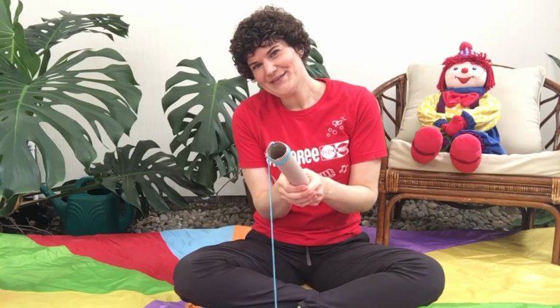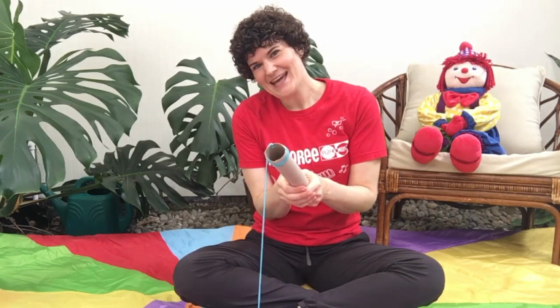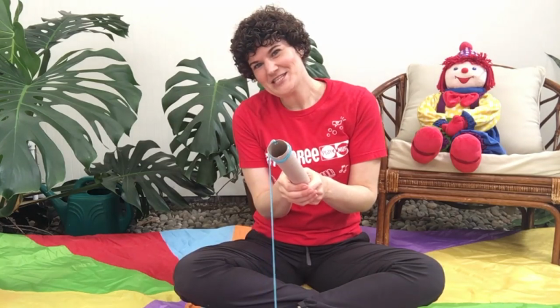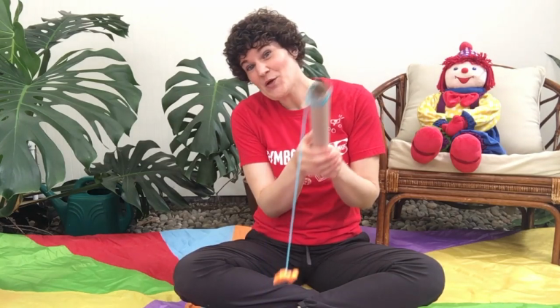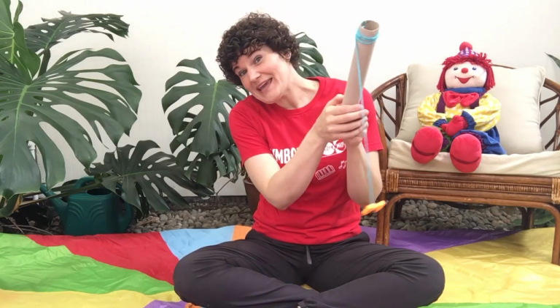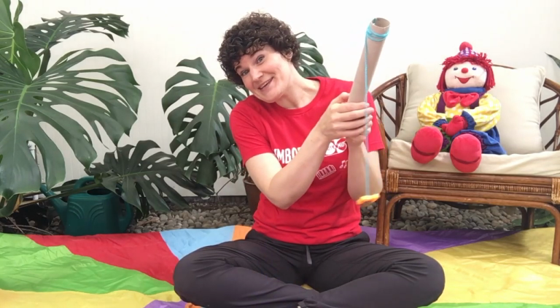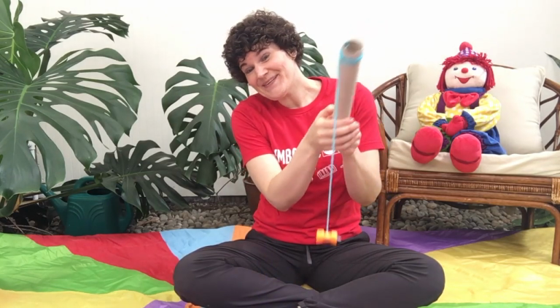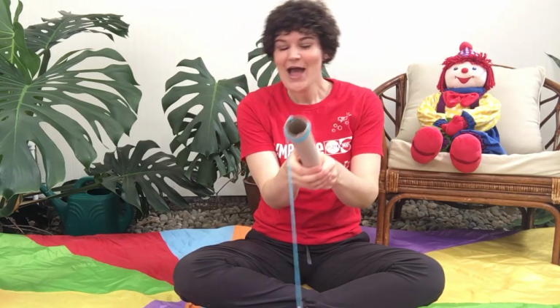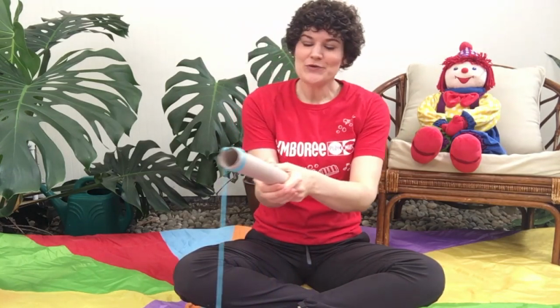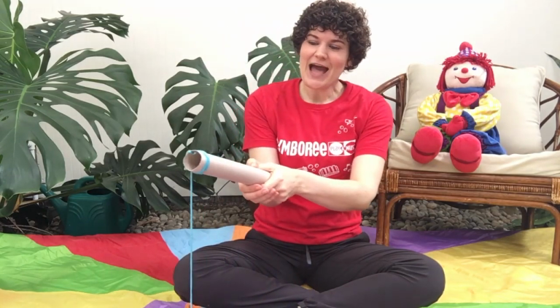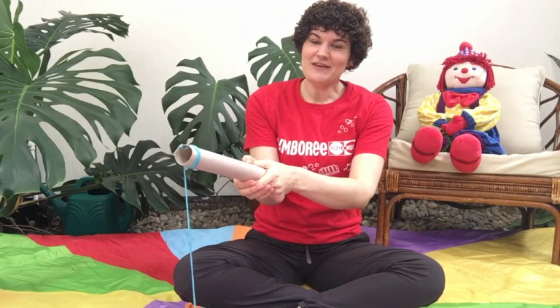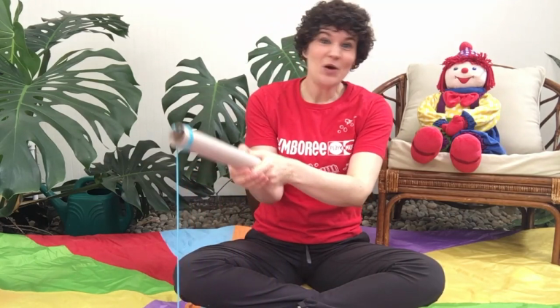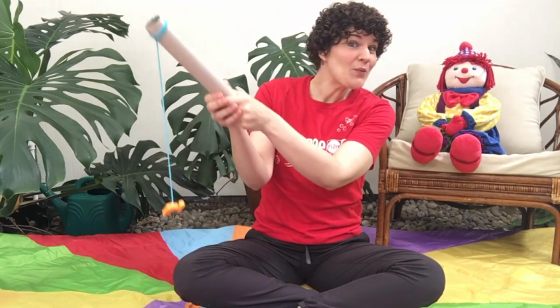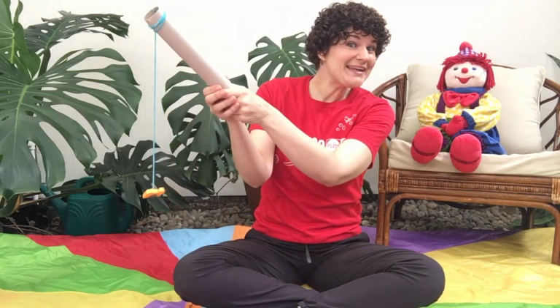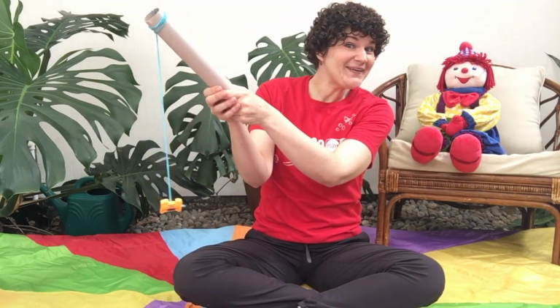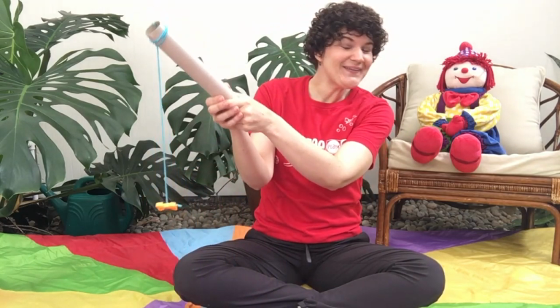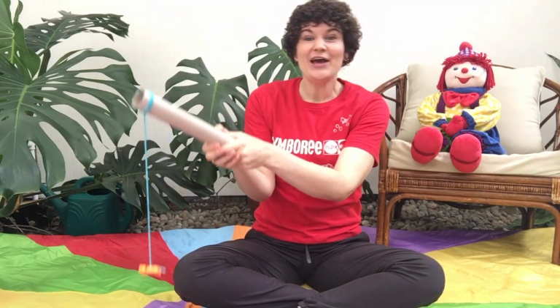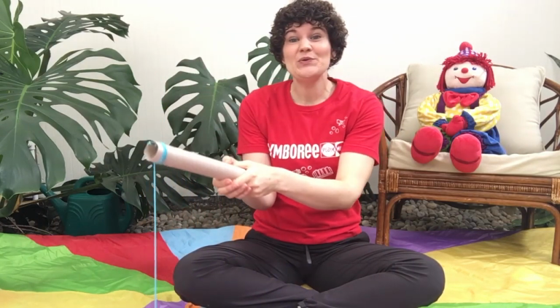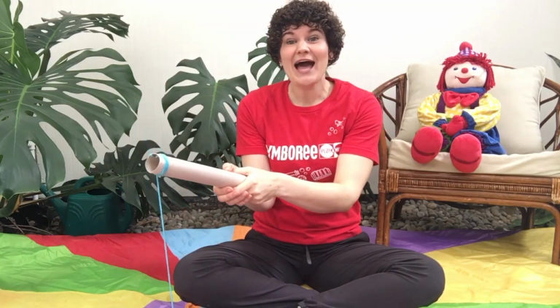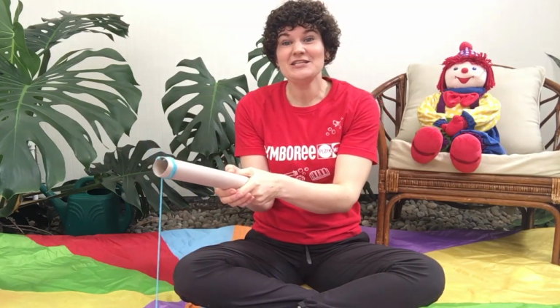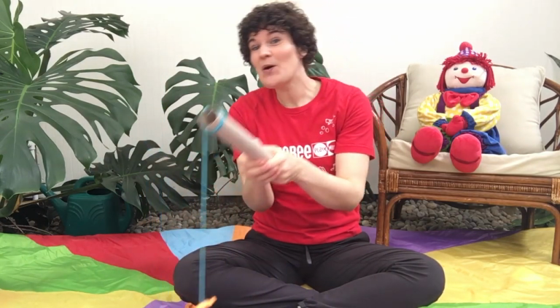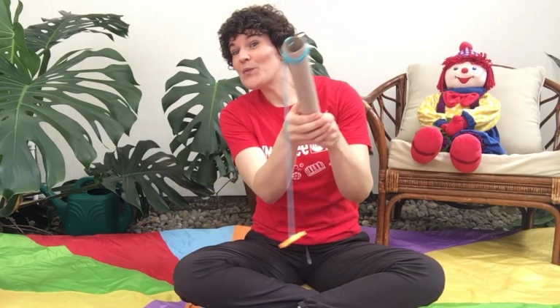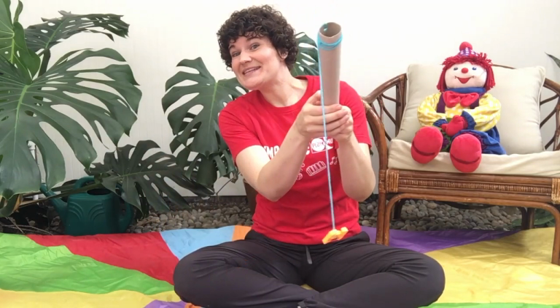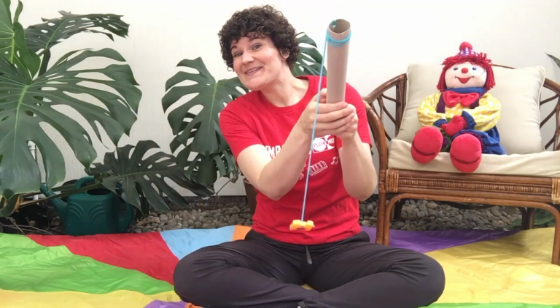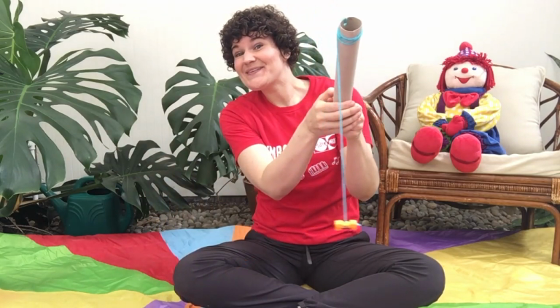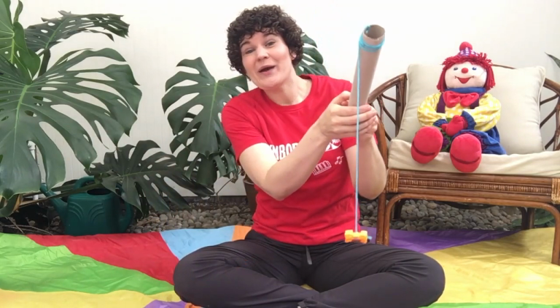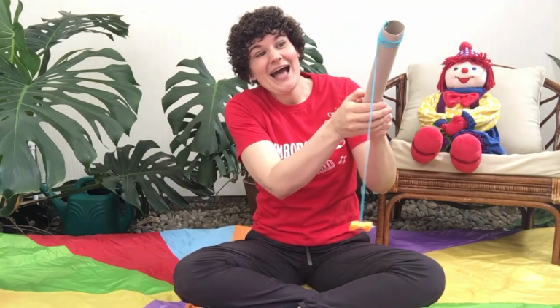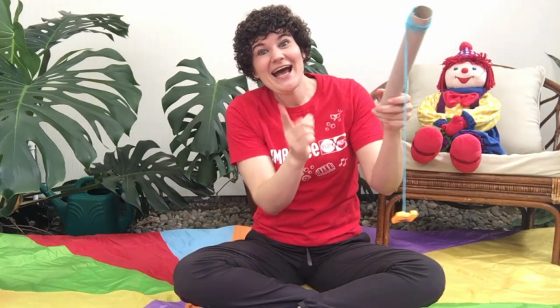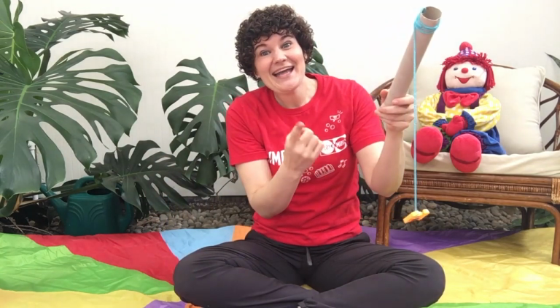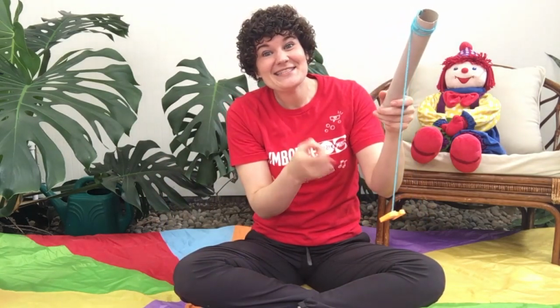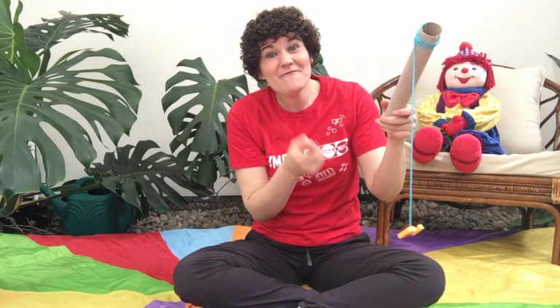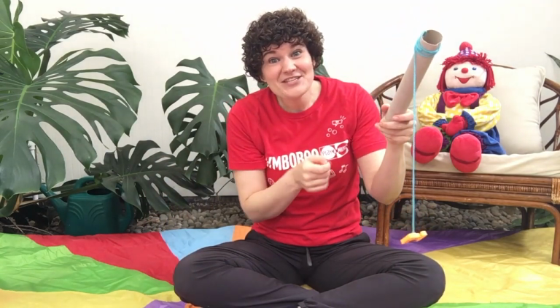Who's got a fish pole? We do. We're gonna catch some fish.